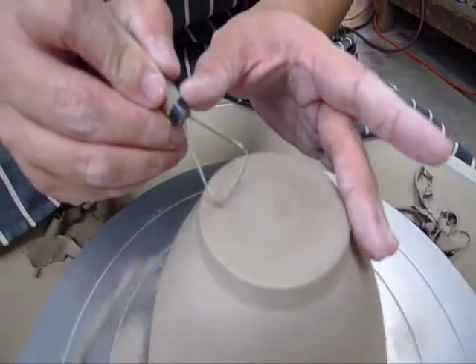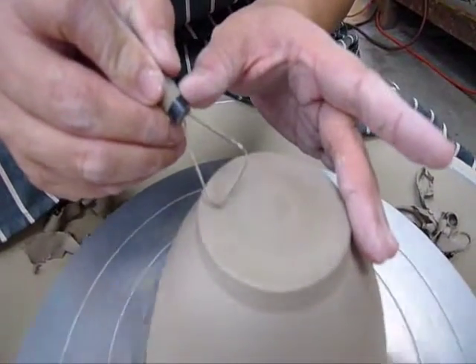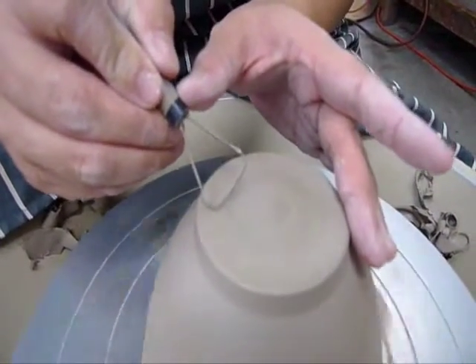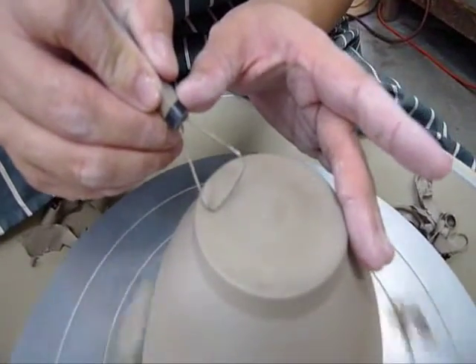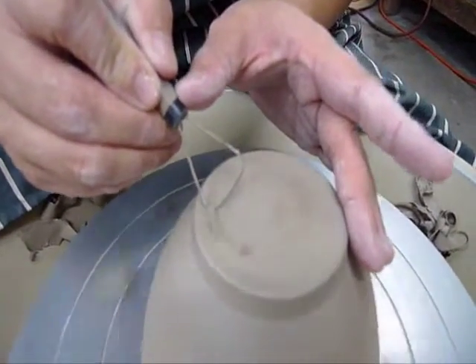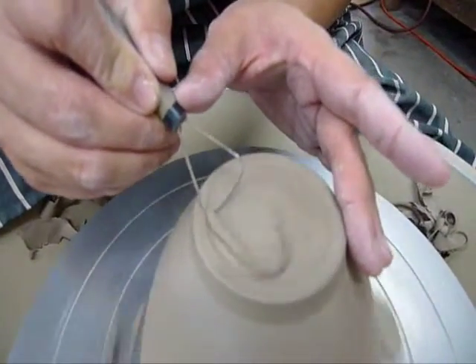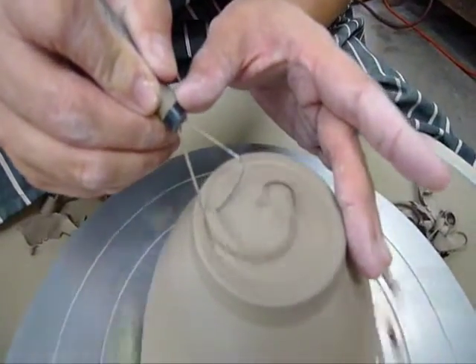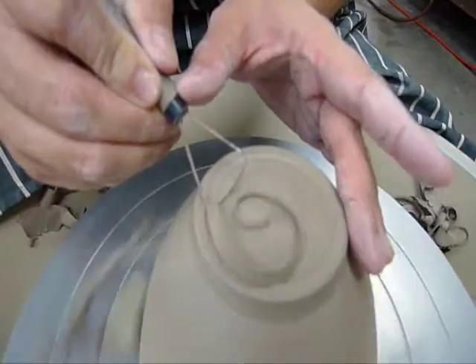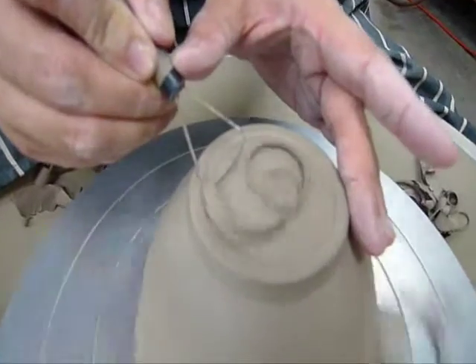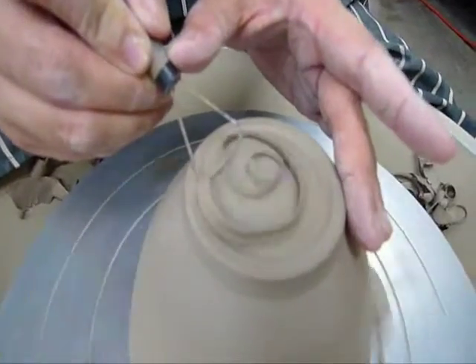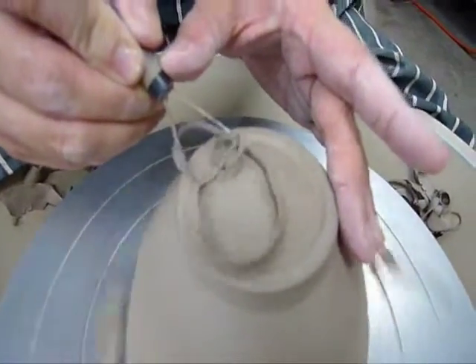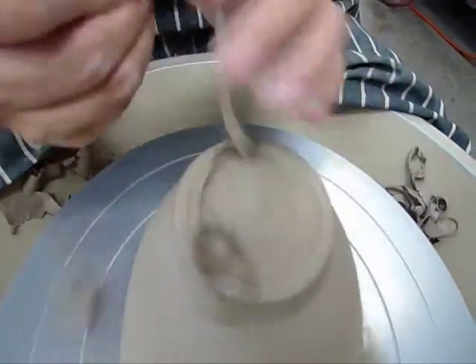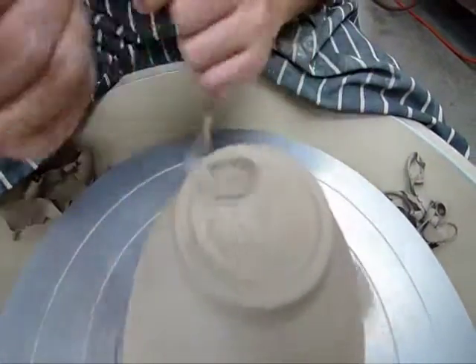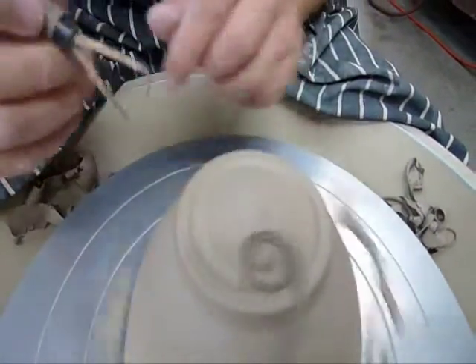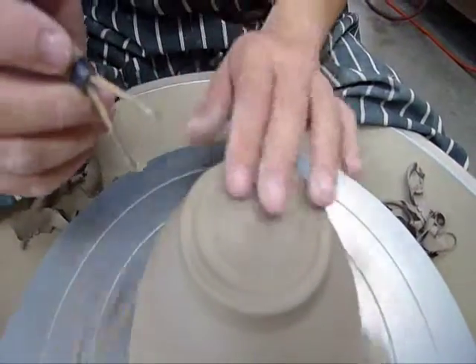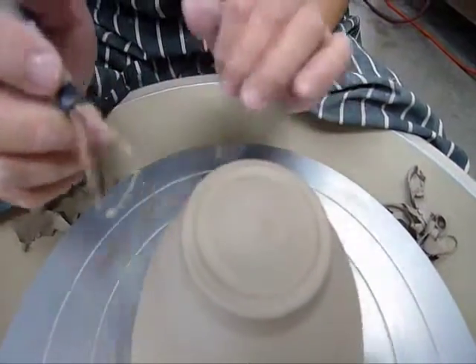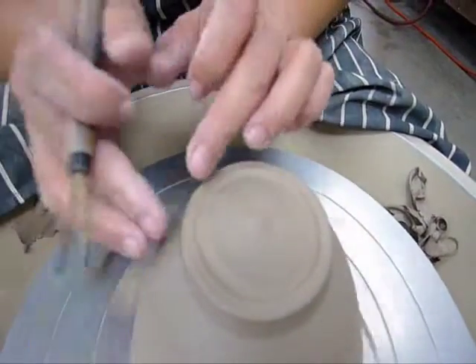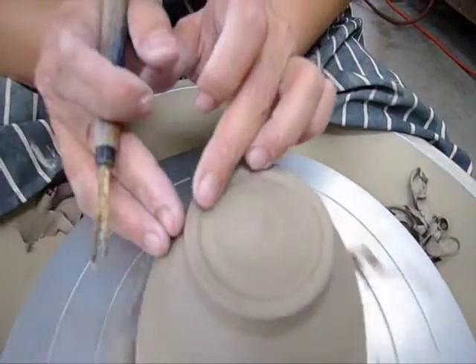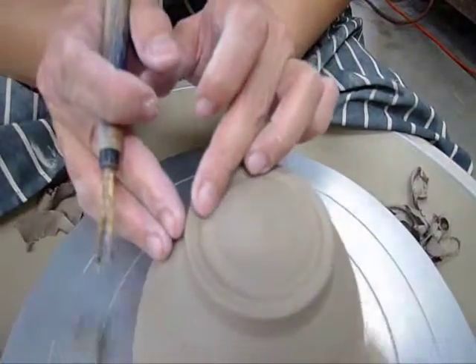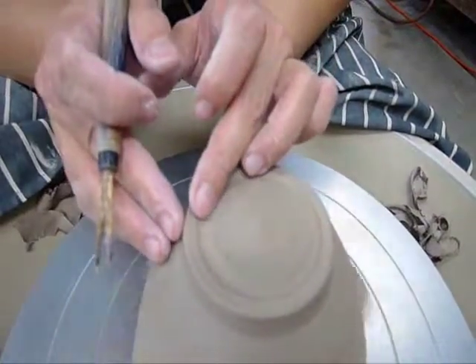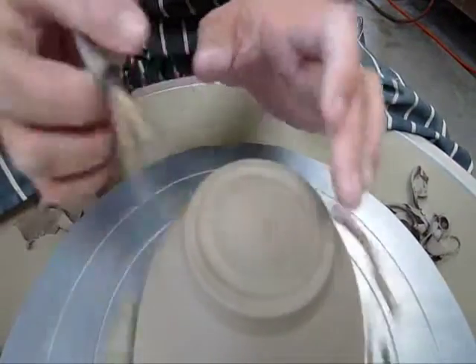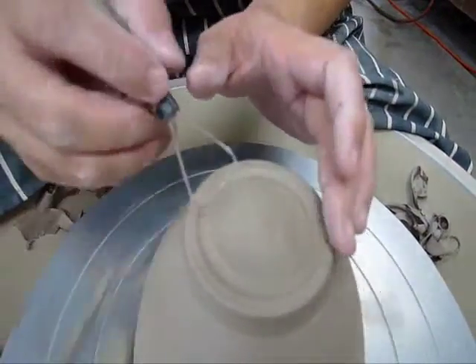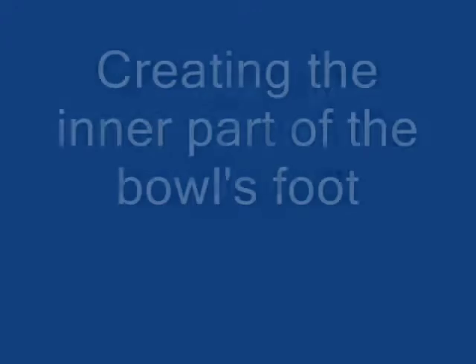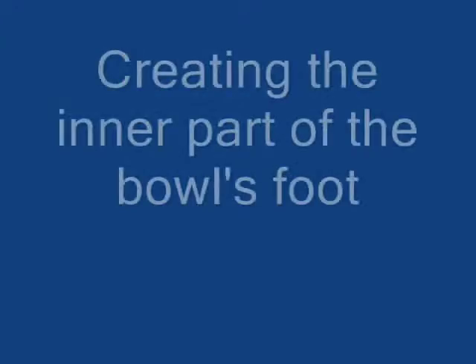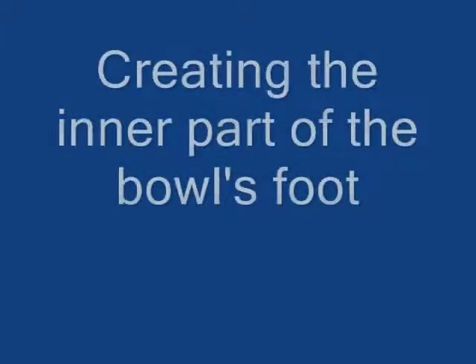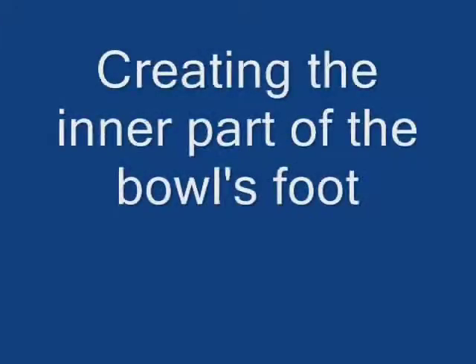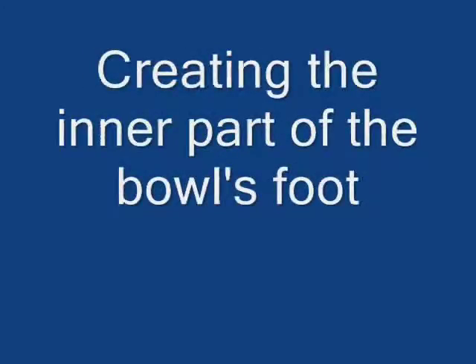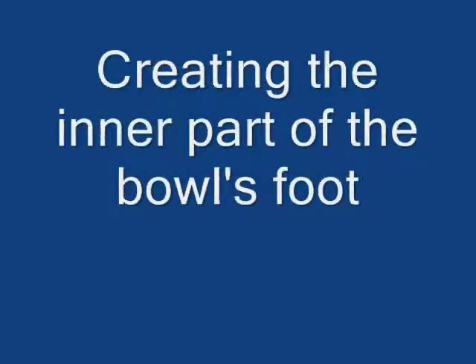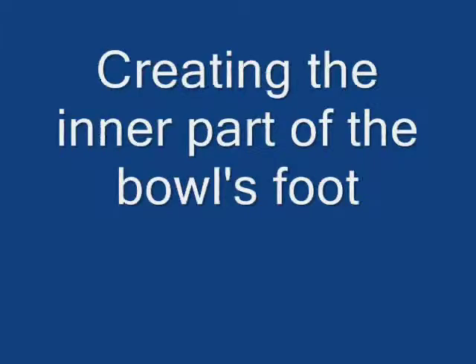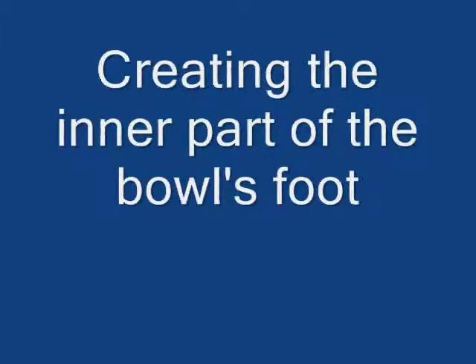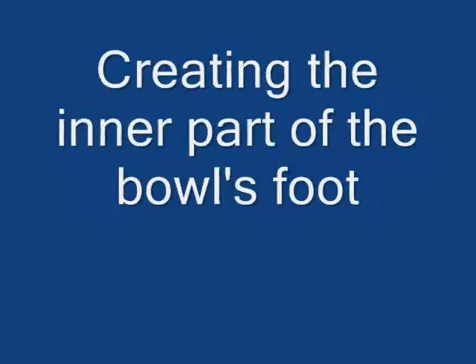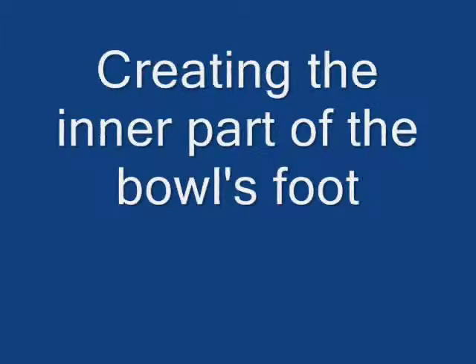First, we cut a line like this. Make sure you leave enough clay as the foot for the bowl. Start from the line that we have created and move towards the center.